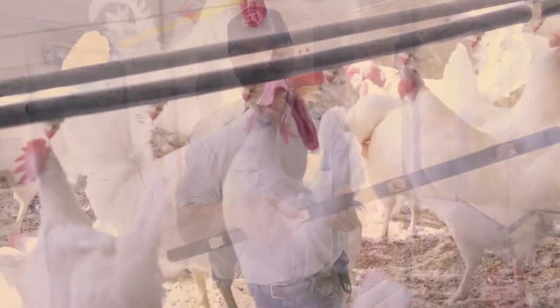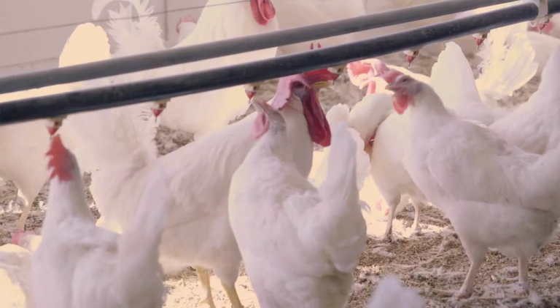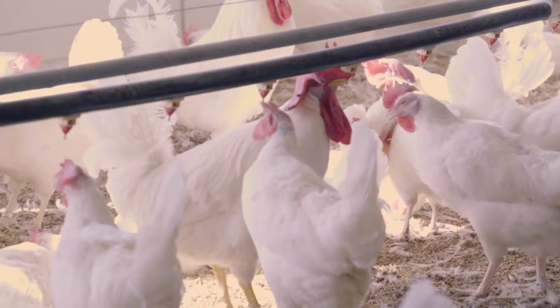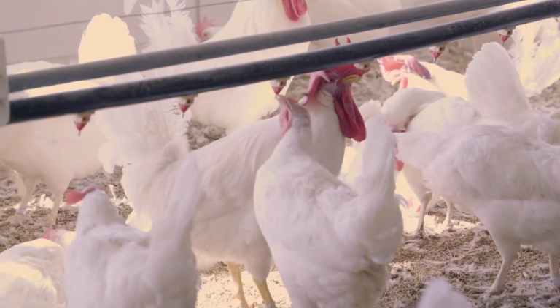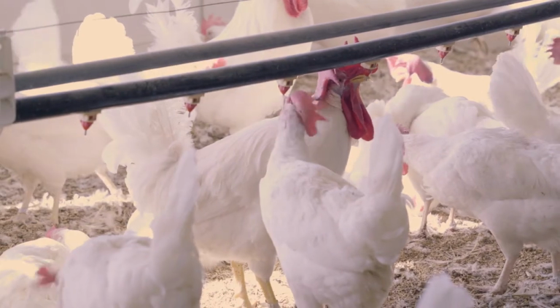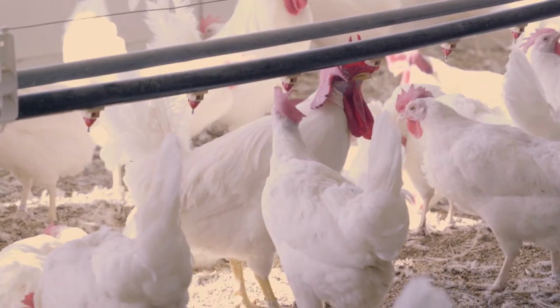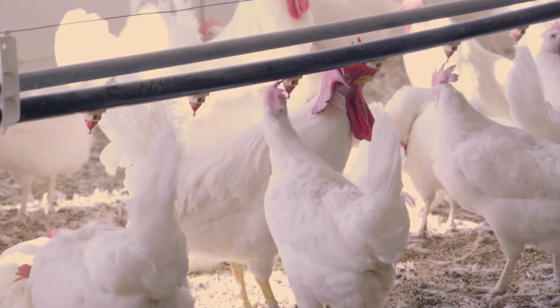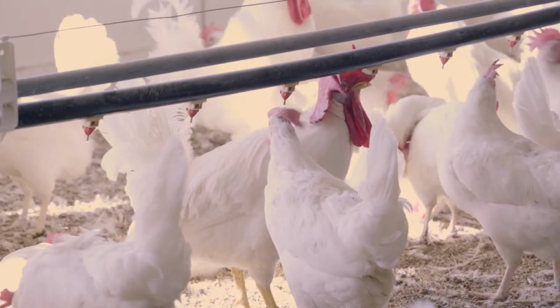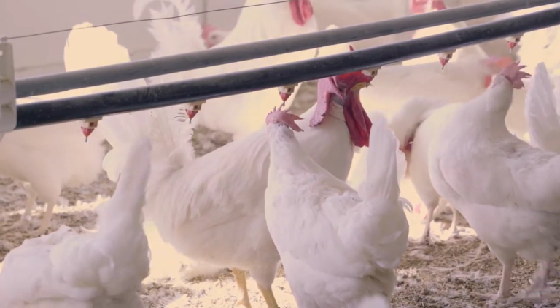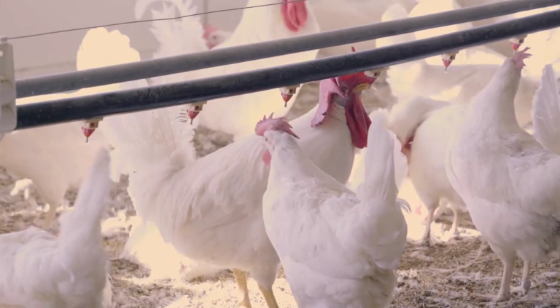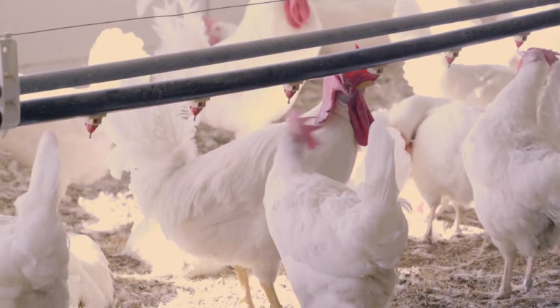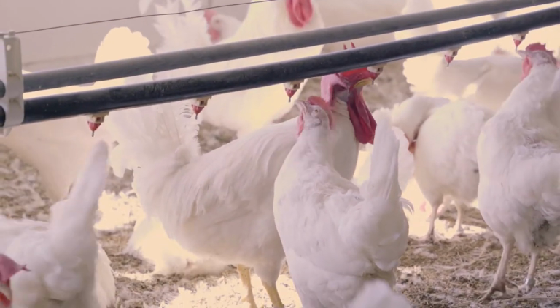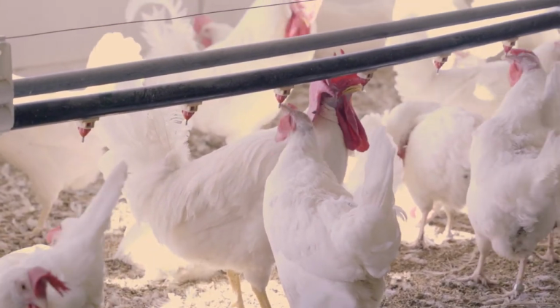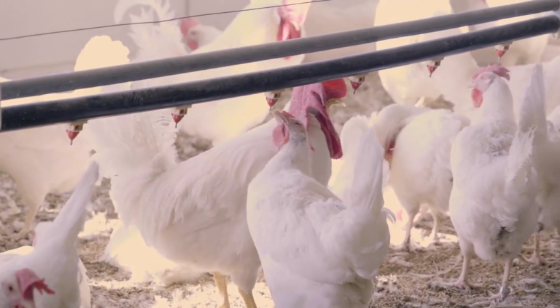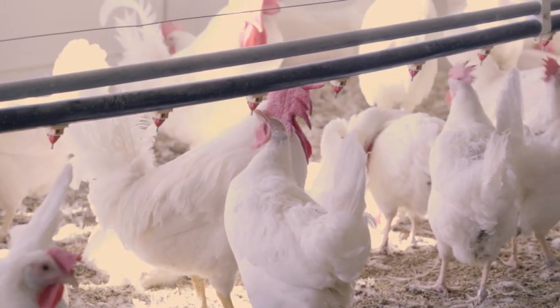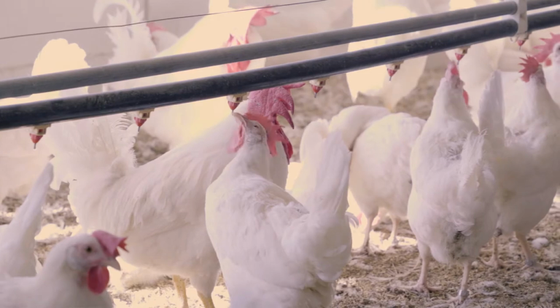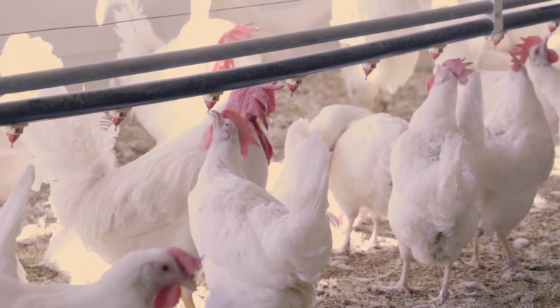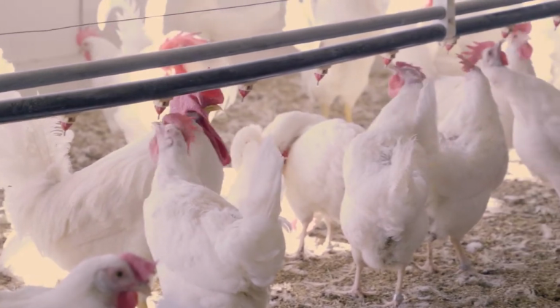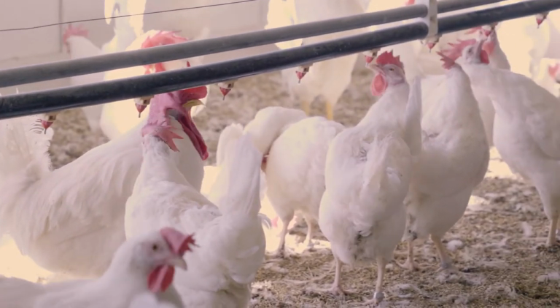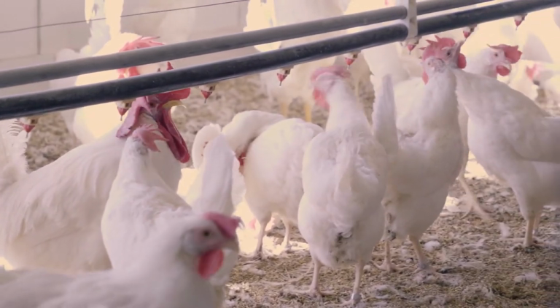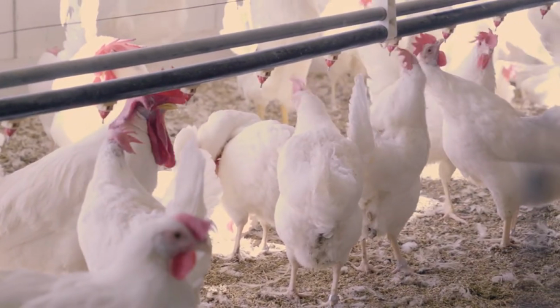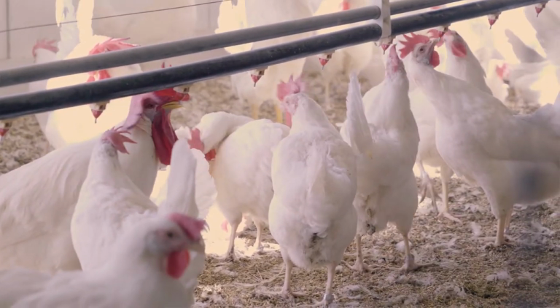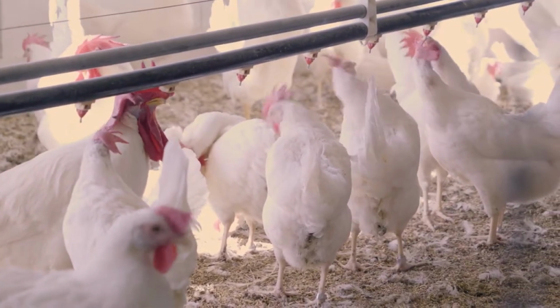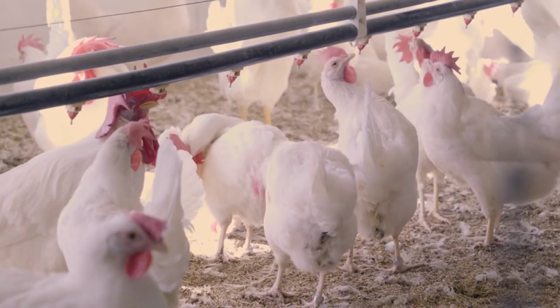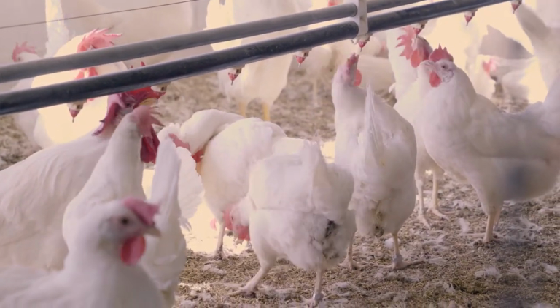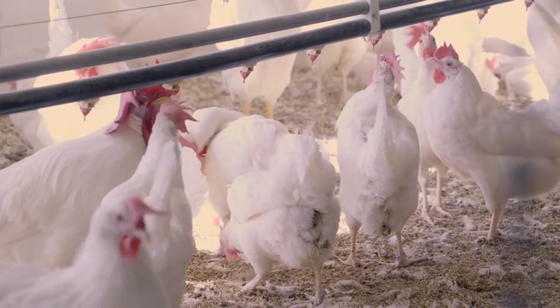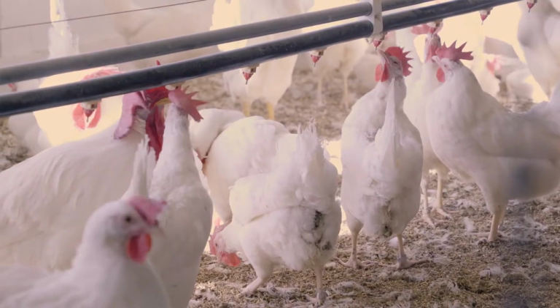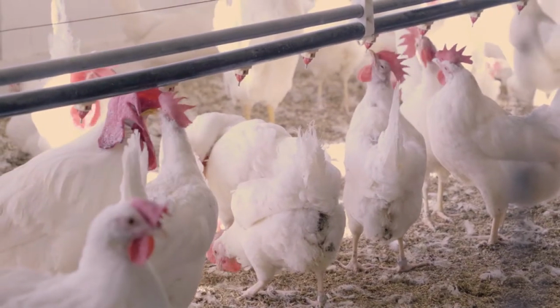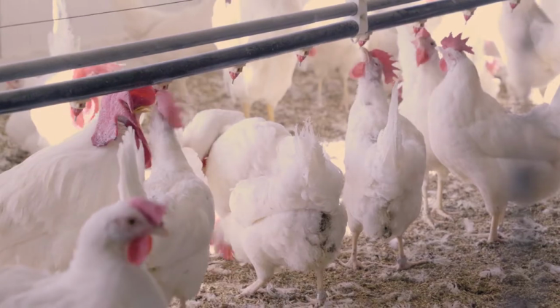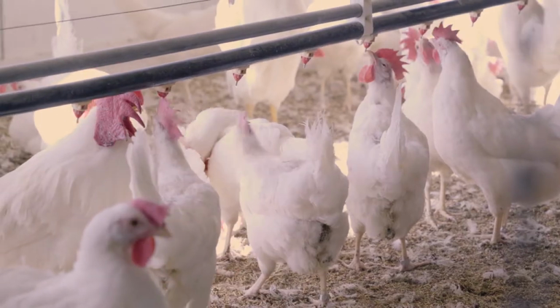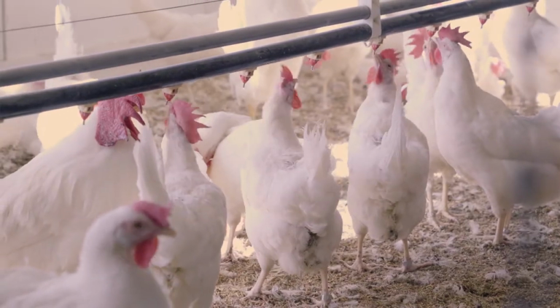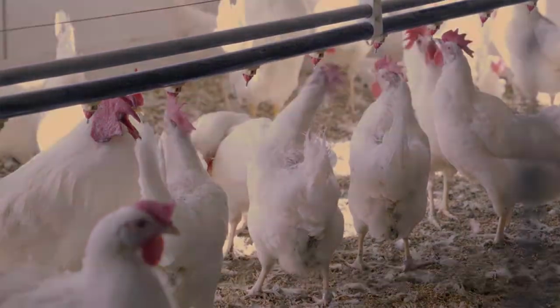If you go online looking for nipple waterers for poultry, you're going to find a lot of different designs, but I highly recommend it for the reasons we talked about. That's our watering system lecture for today.